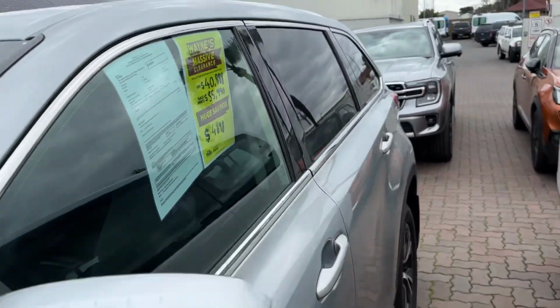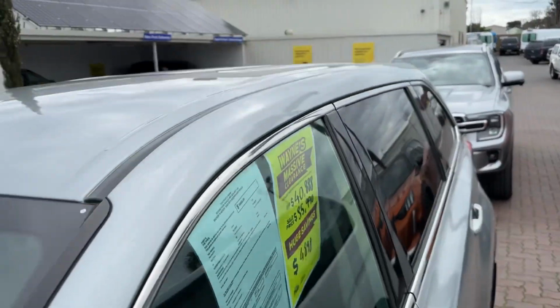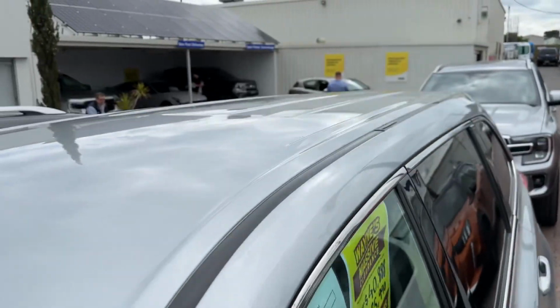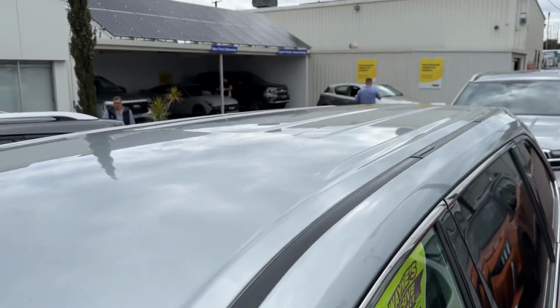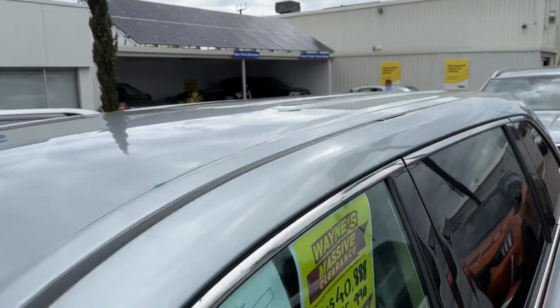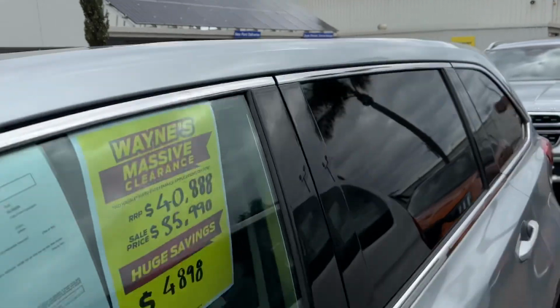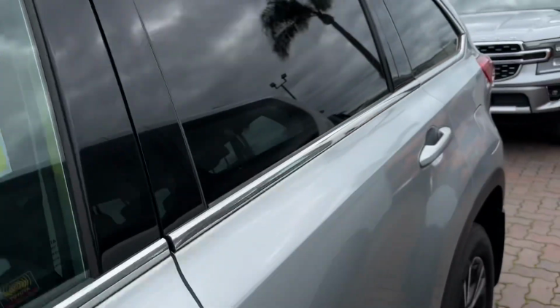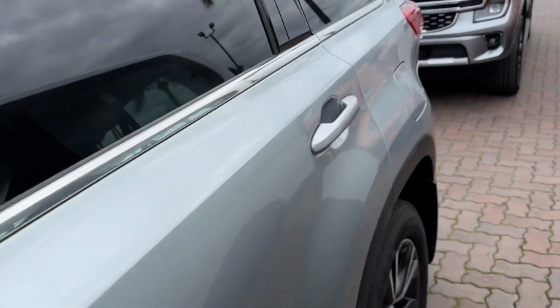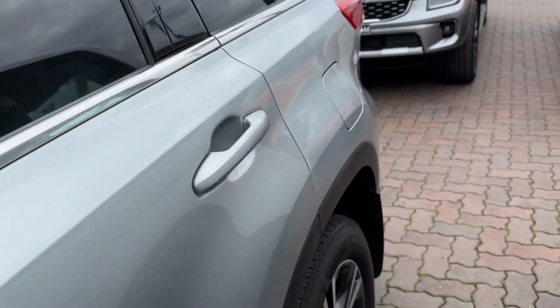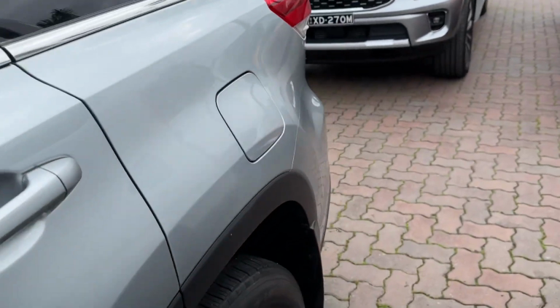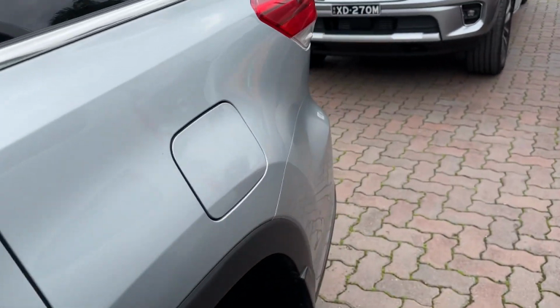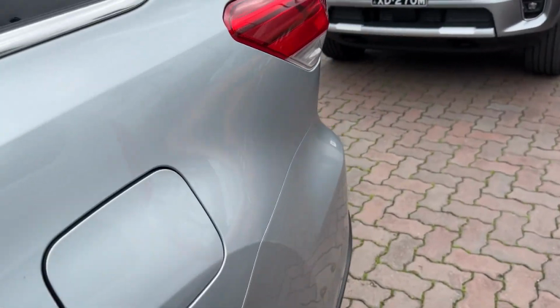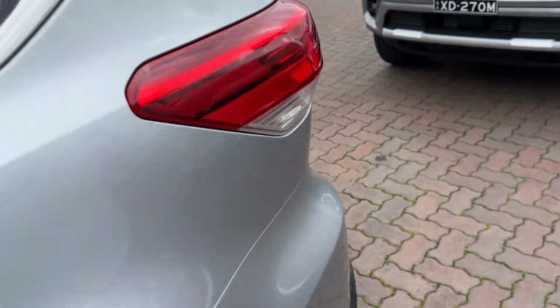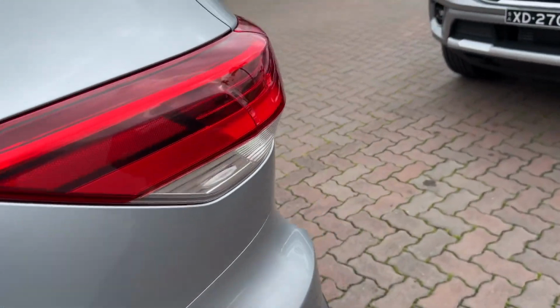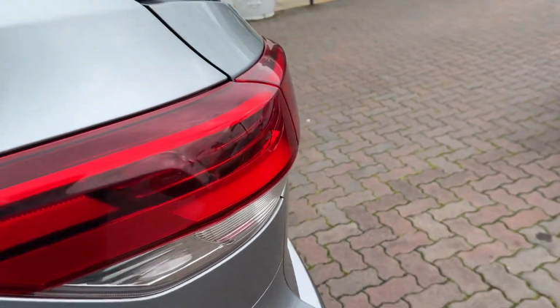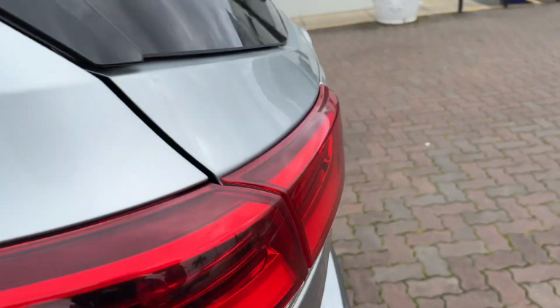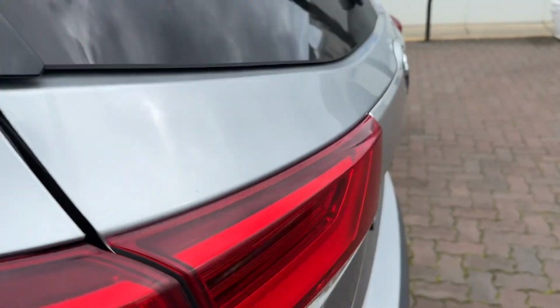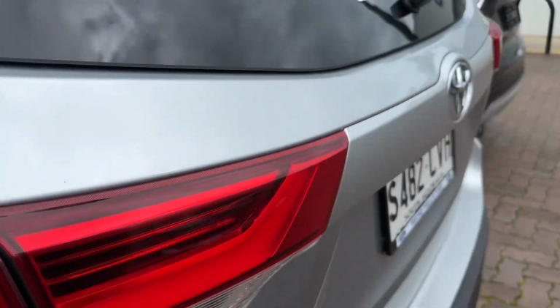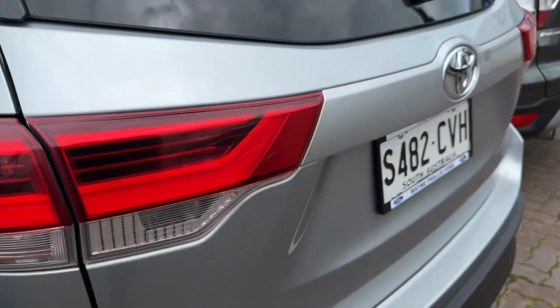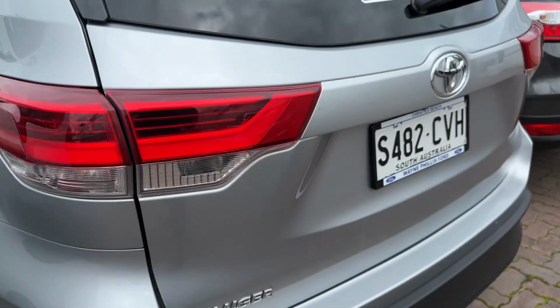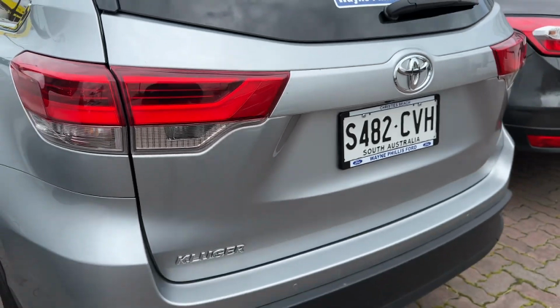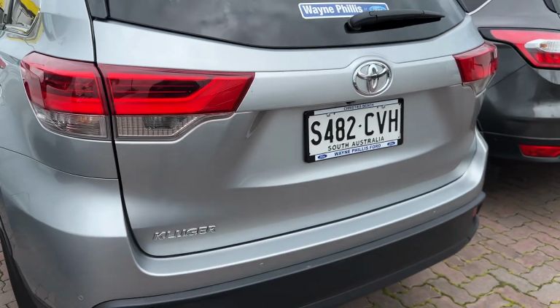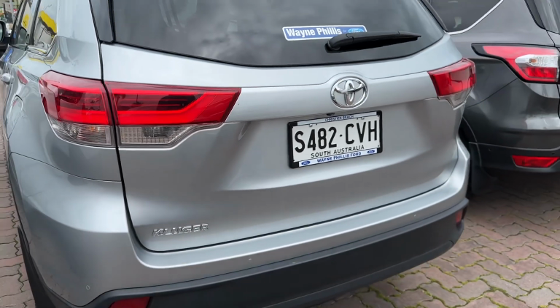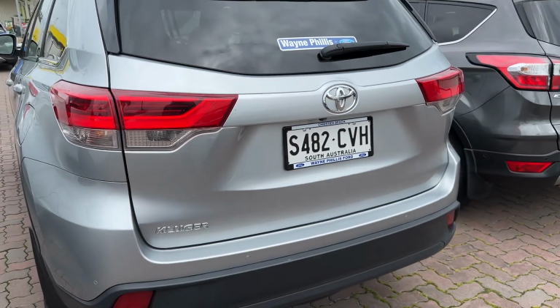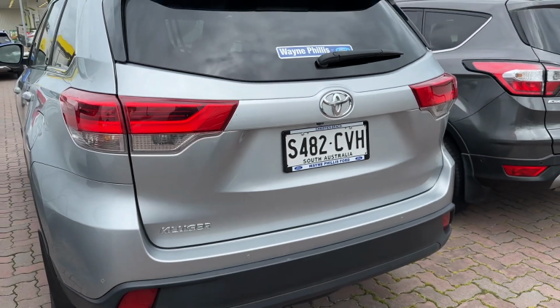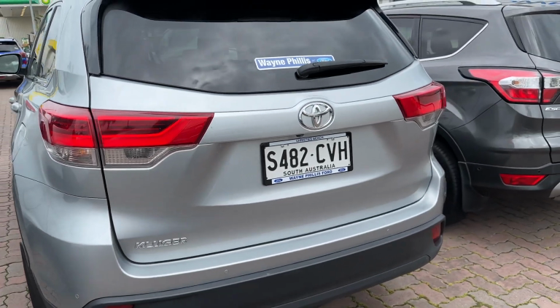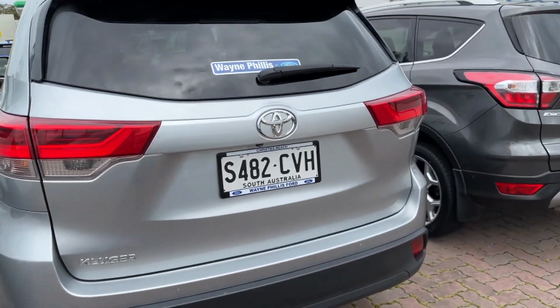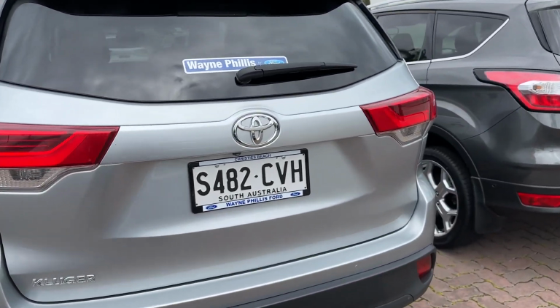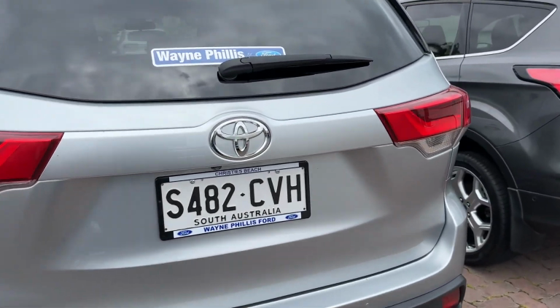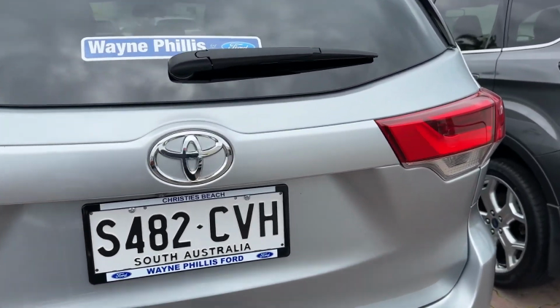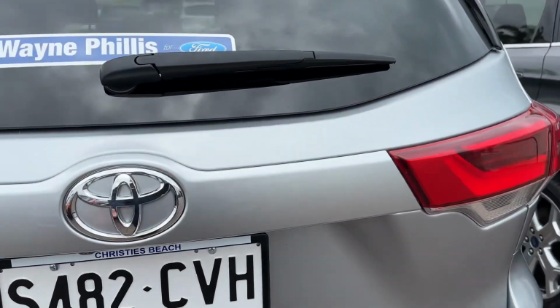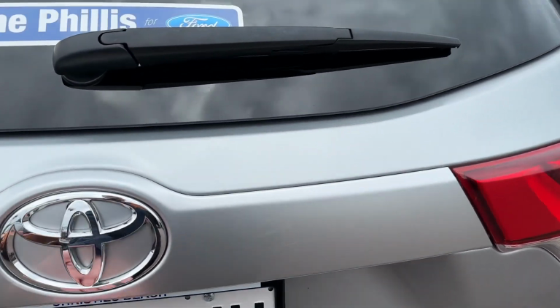No dents or damage. No hail on the roof either. So condition-wise, really good. Obviously these Toyotas are incredibly reliable if you keep the servicing up. This one has a full service history as well.